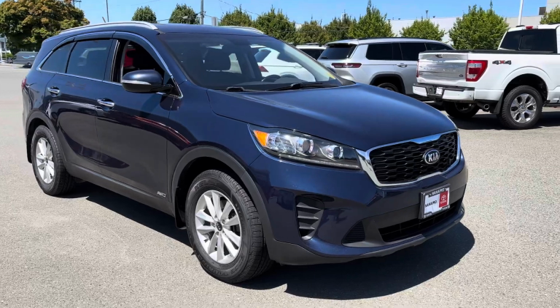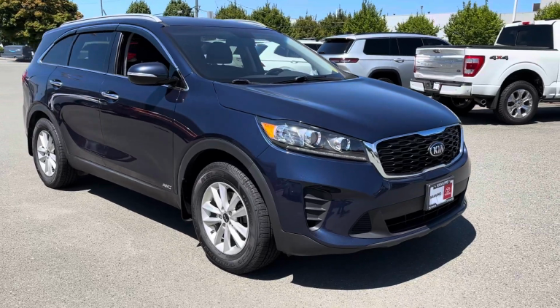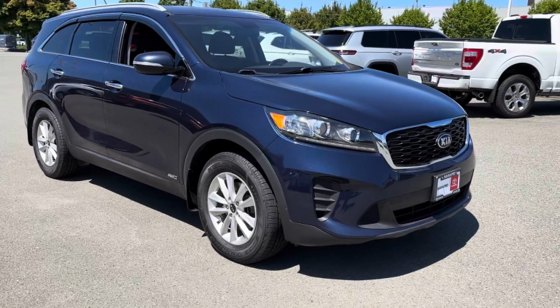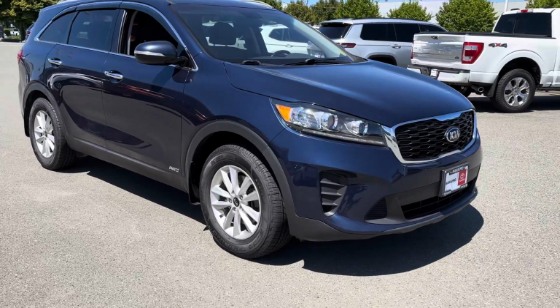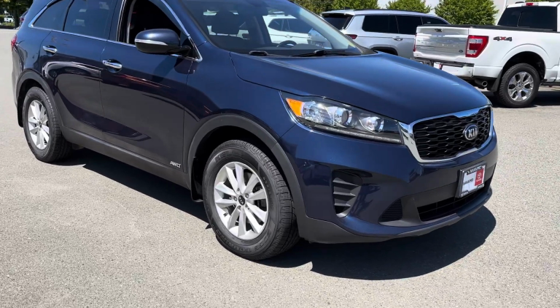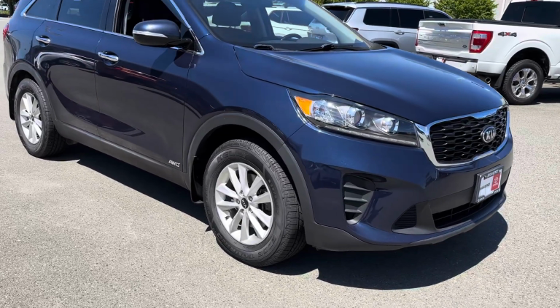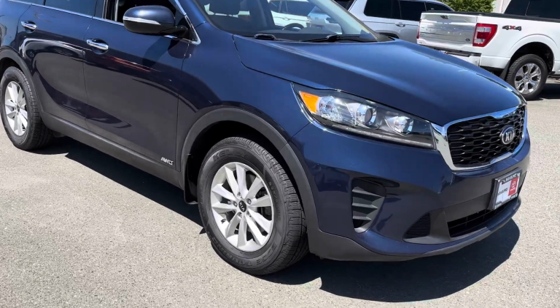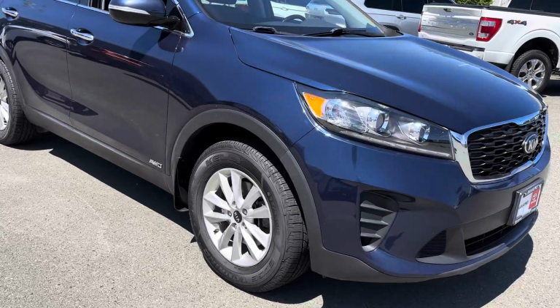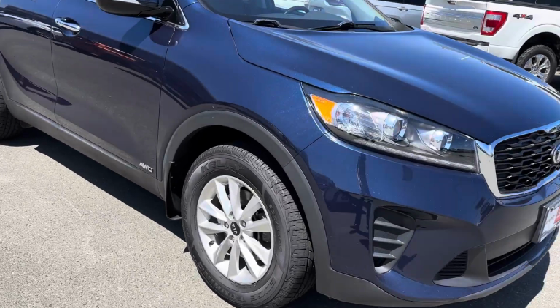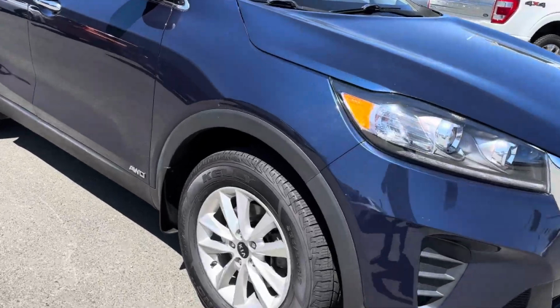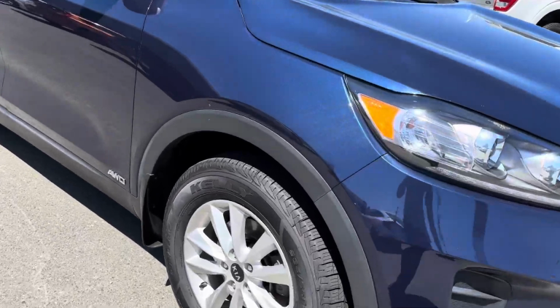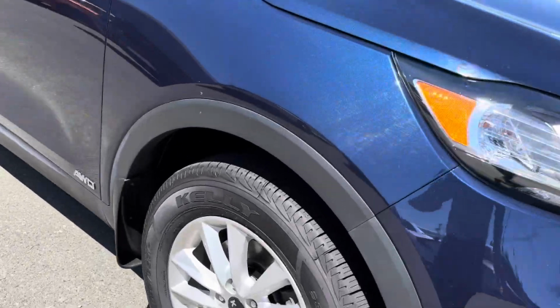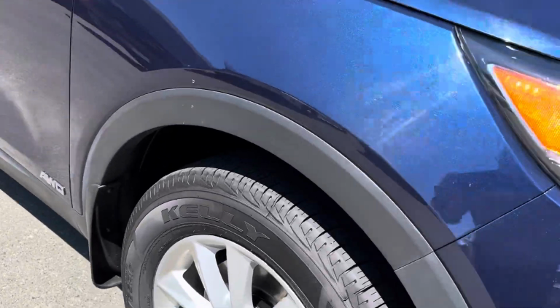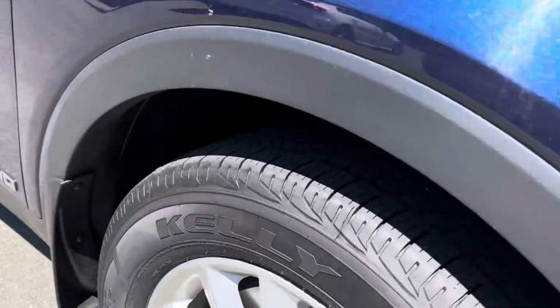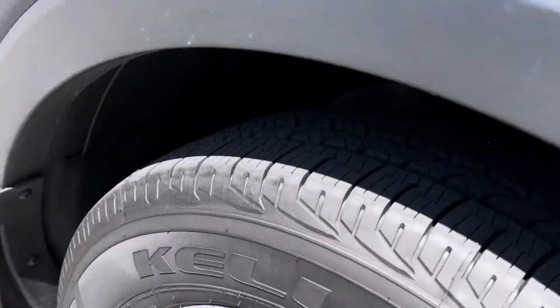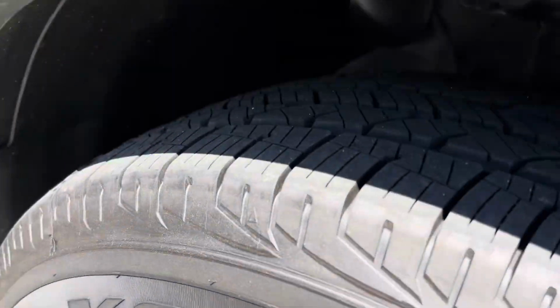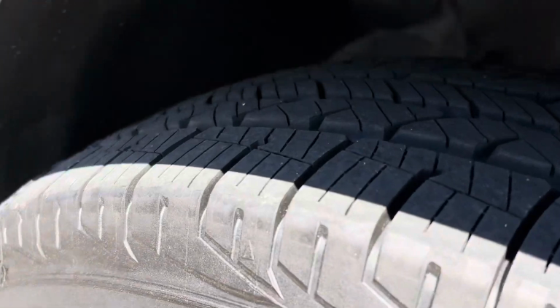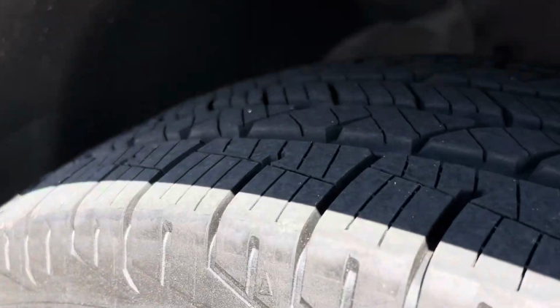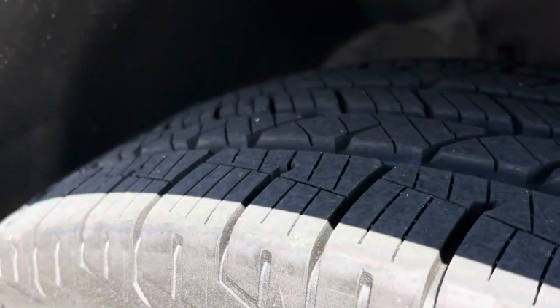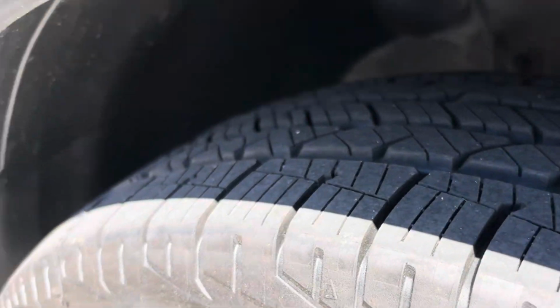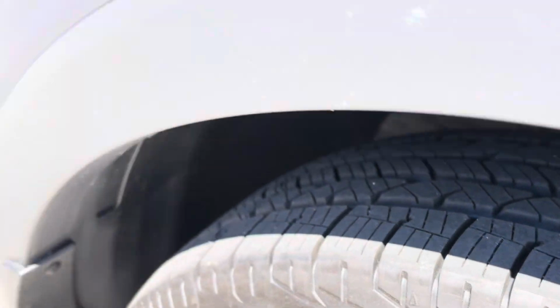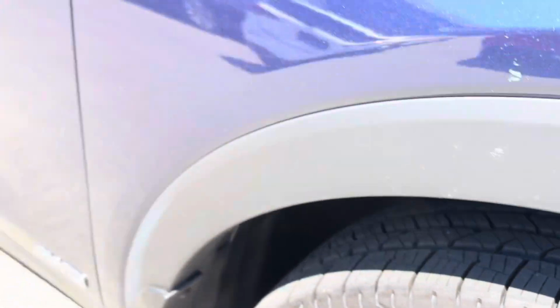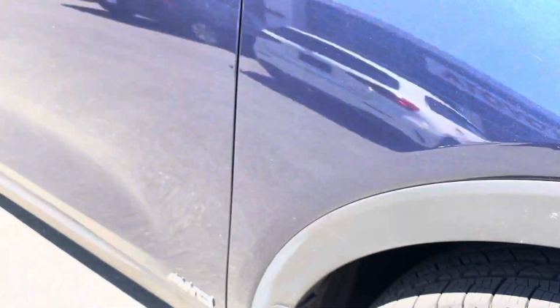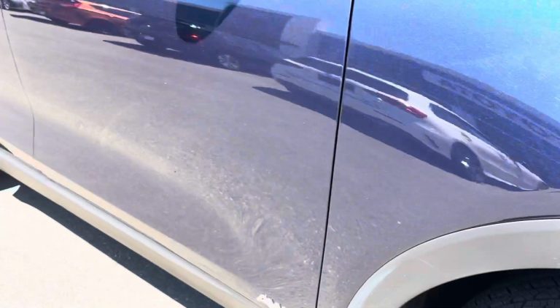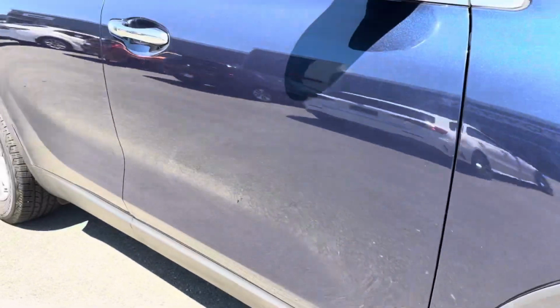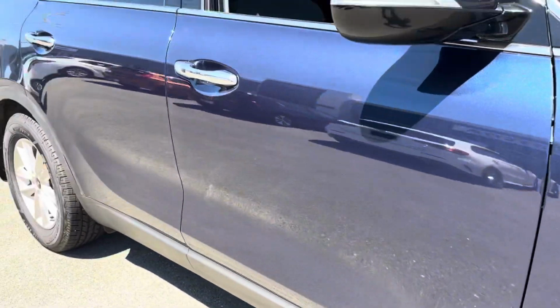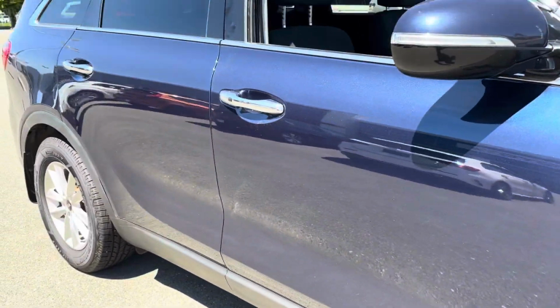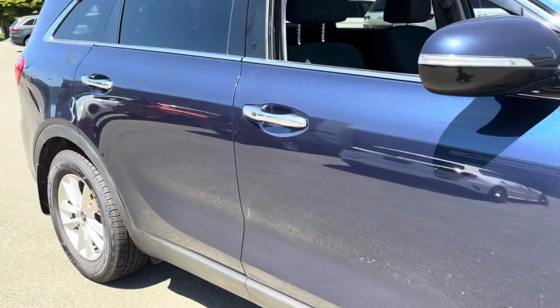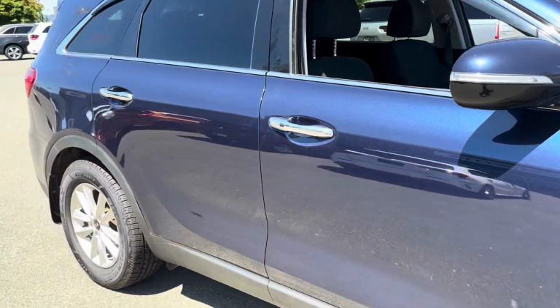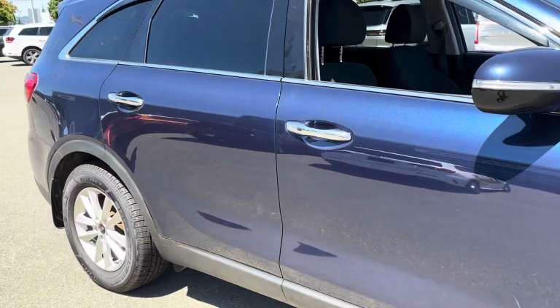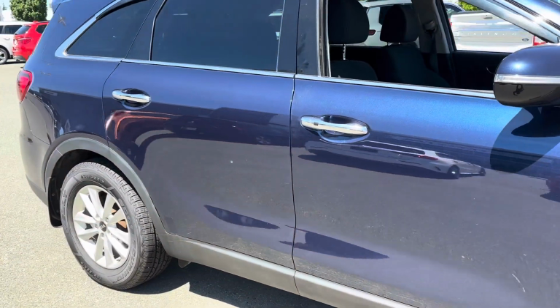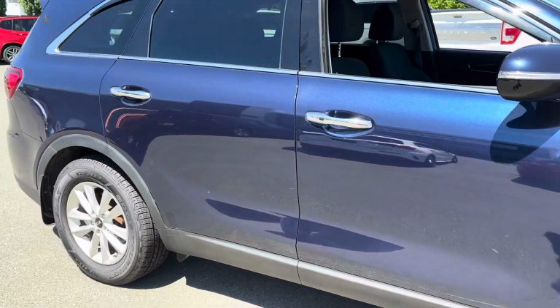We put brand new tires on it. These are a mud and snow tire with lots of tread left, of course being brand new. Nice blue in colour.